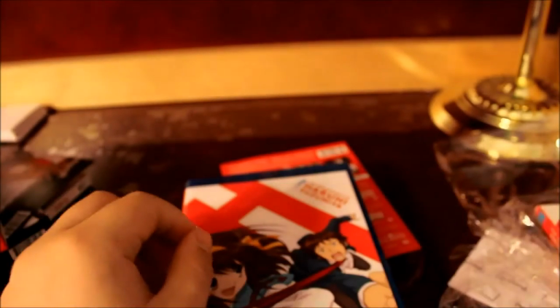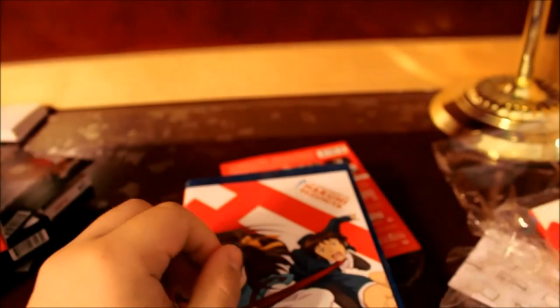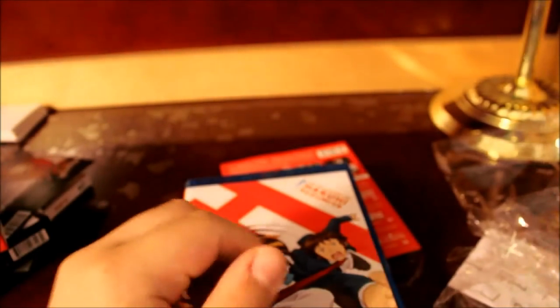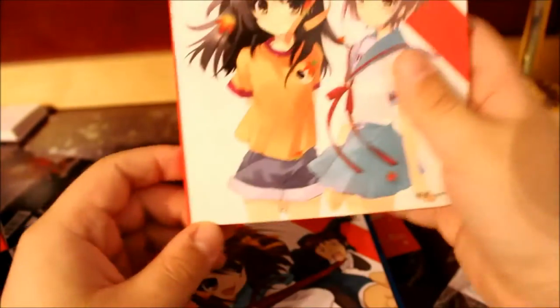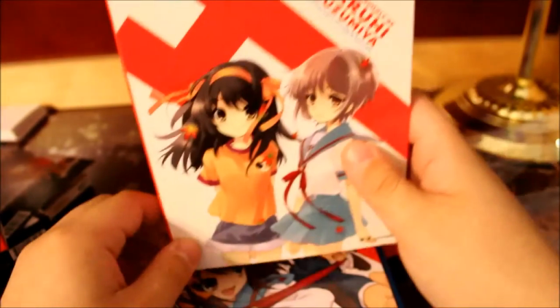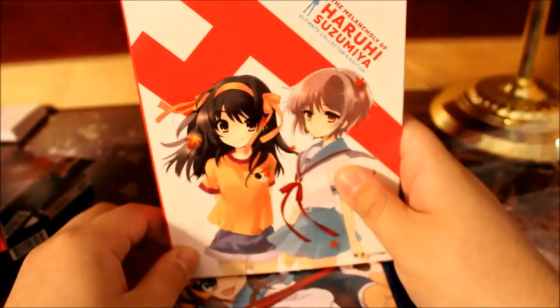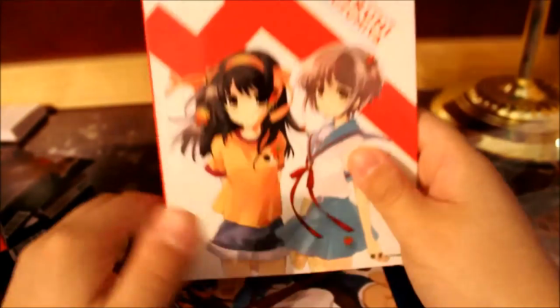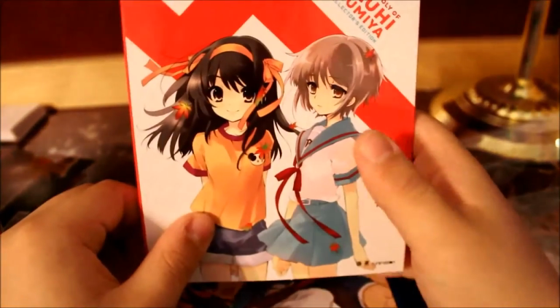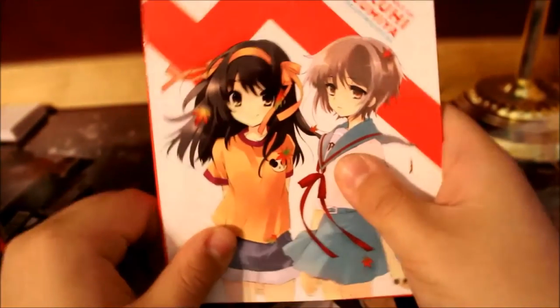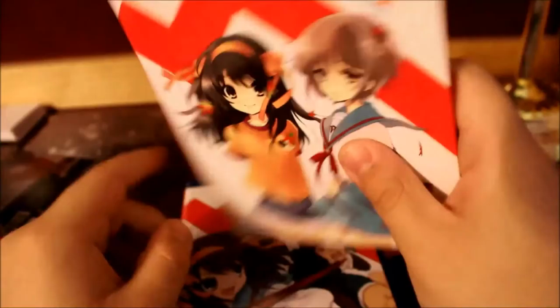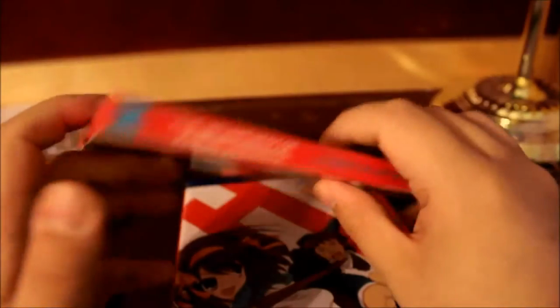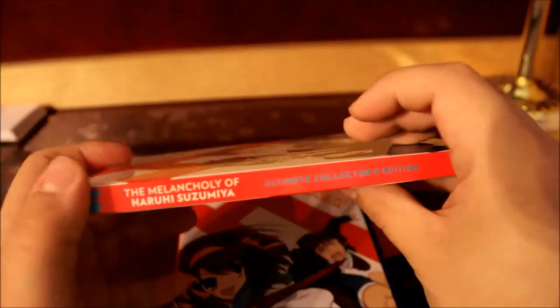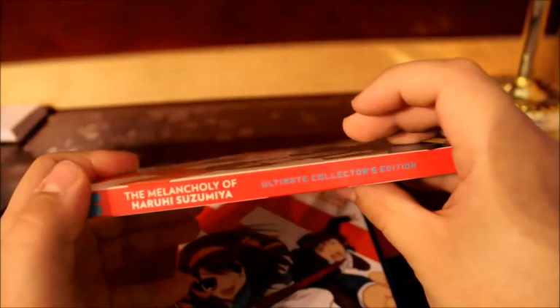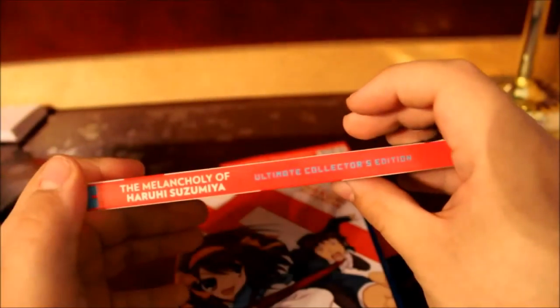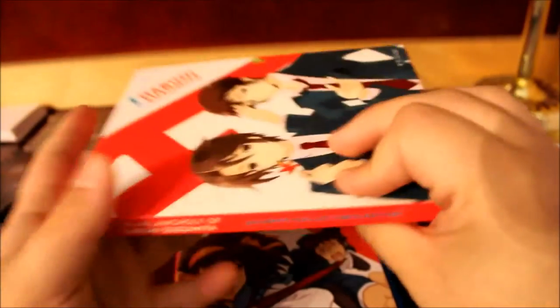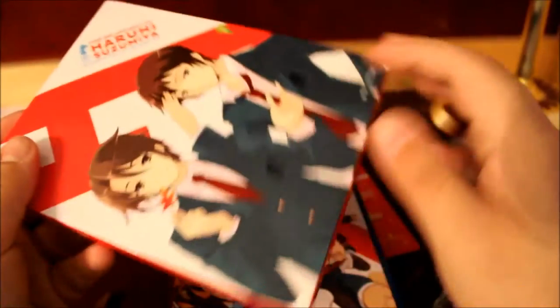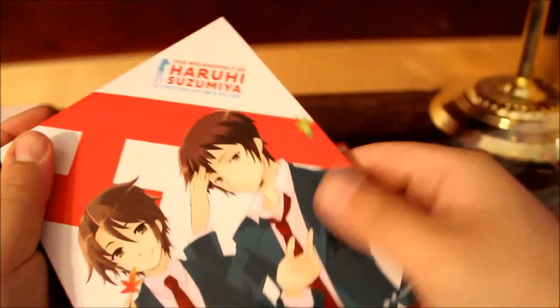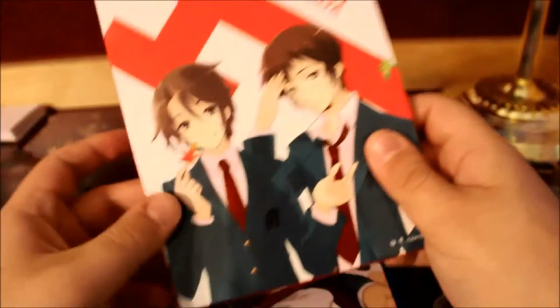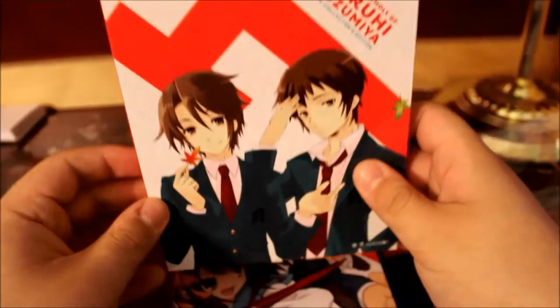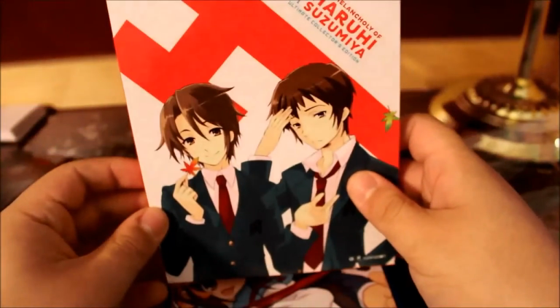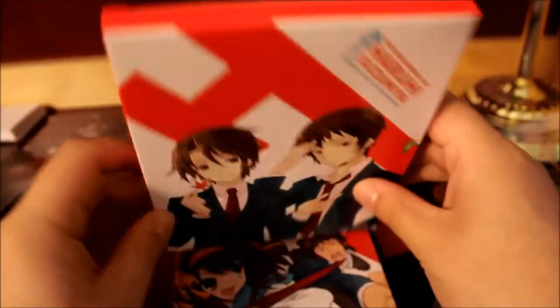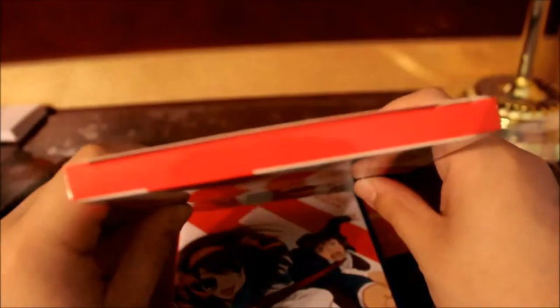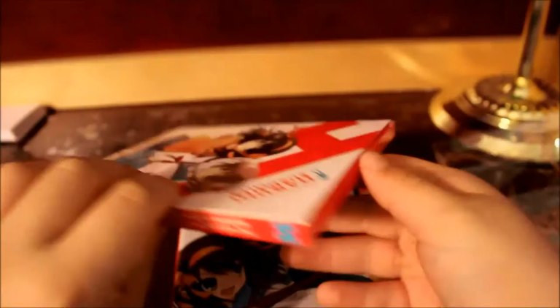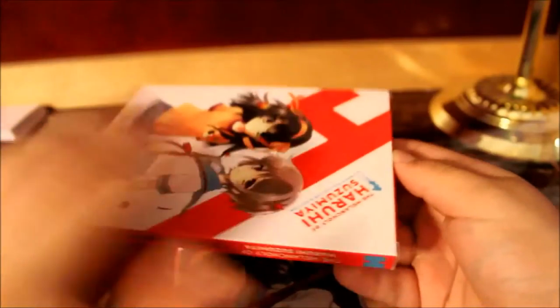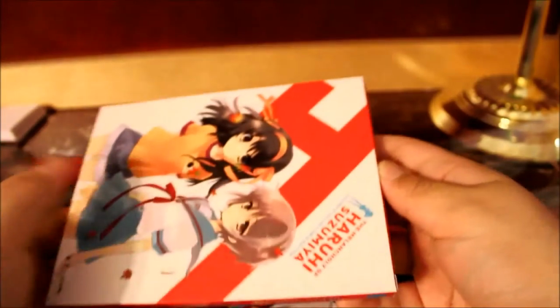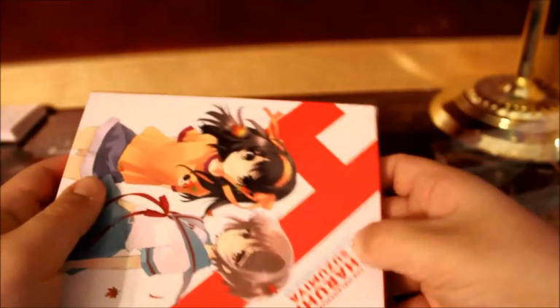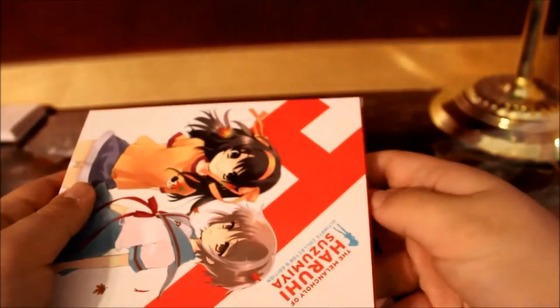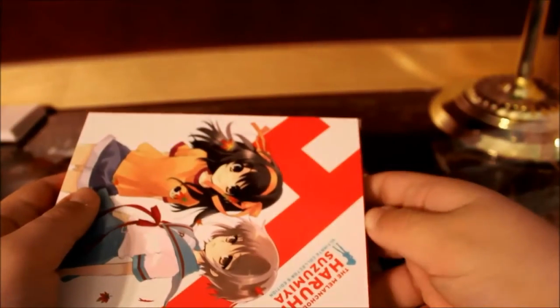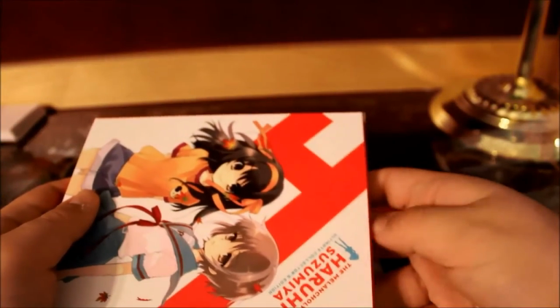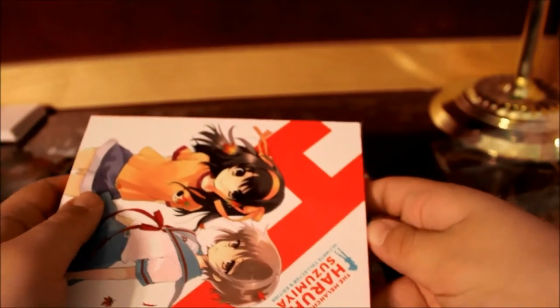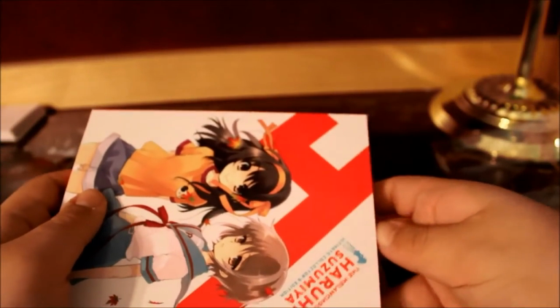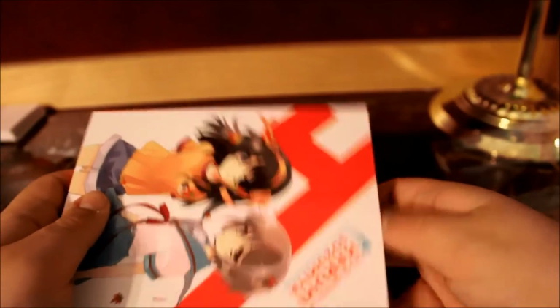Here we have Yuki Nagato — this is for the Disappearance of Nagato Yuki-chan. Here's the front, spine, and back with two Yukis. Here we have Yuki and Yuki, and then more artwork of Yuki. And this is another reversible cover. Here we have the filler box with Haruhi and Yuki Nagato on the spine — this is the filler box for the Disappearance of Haruhi Suzumiya.